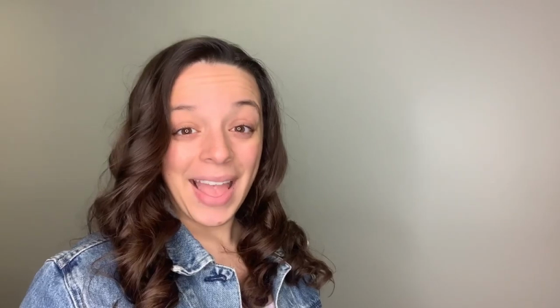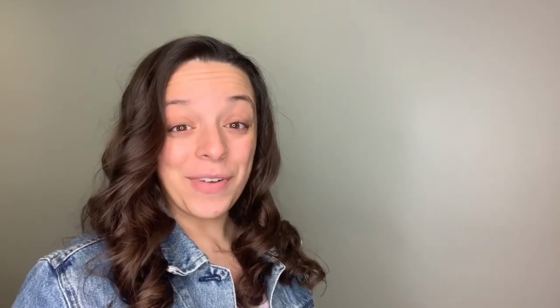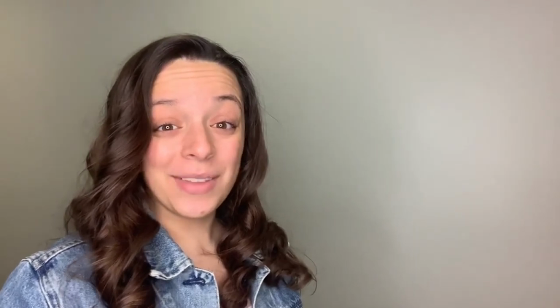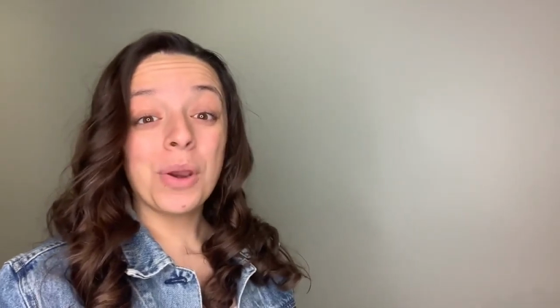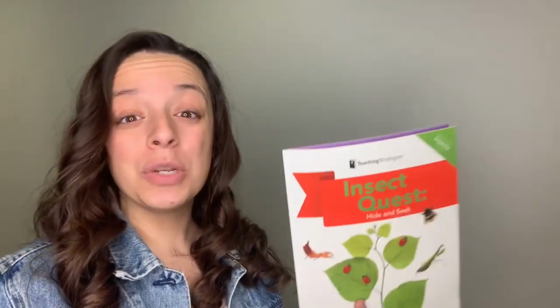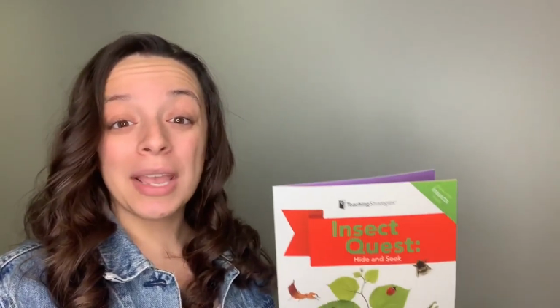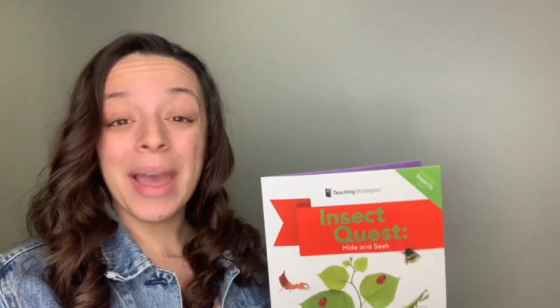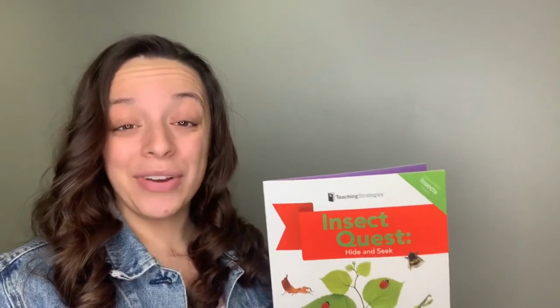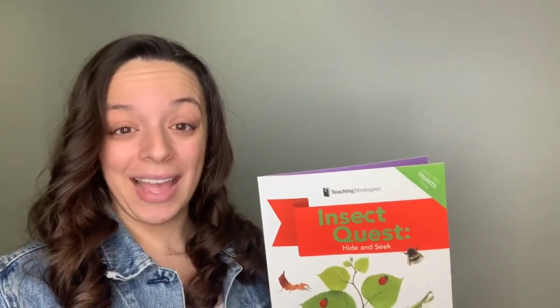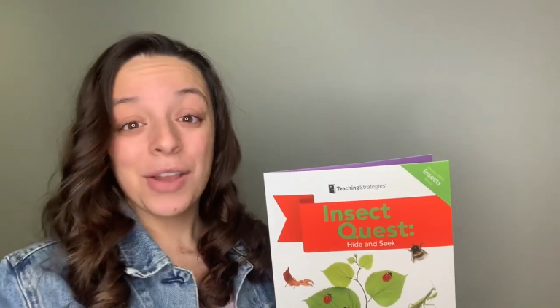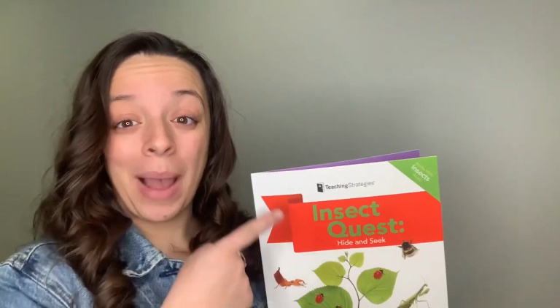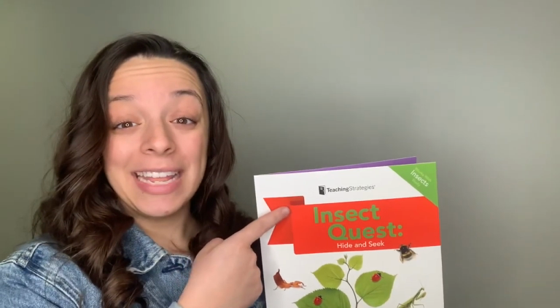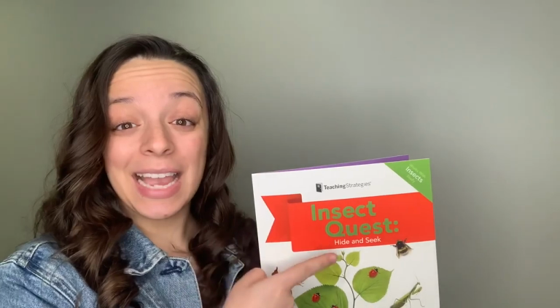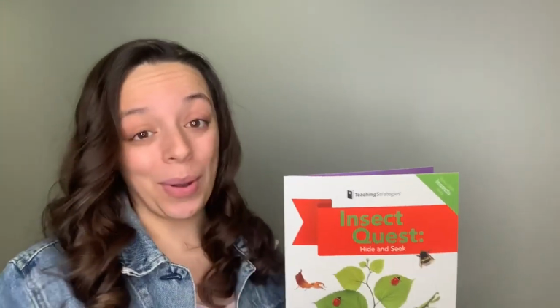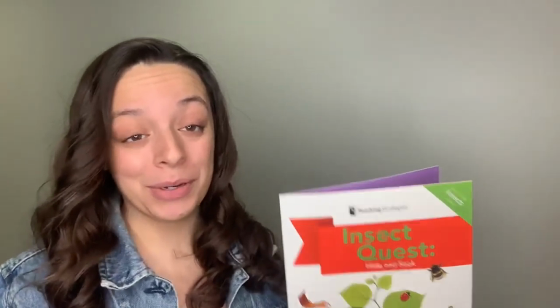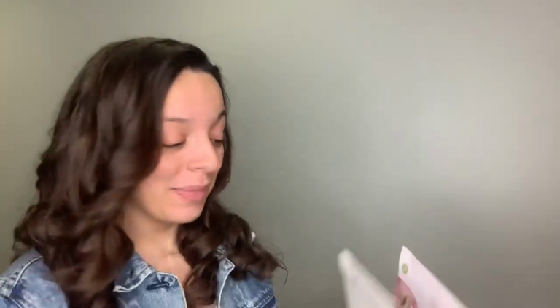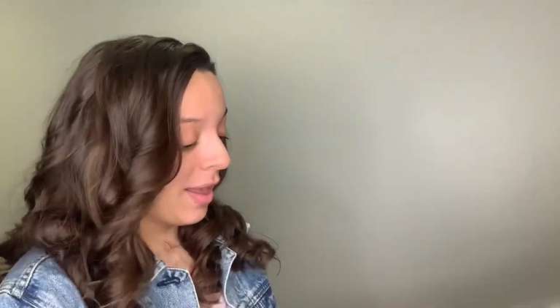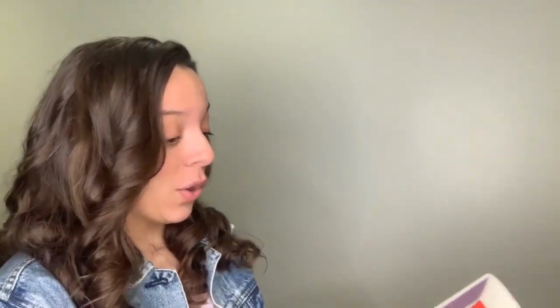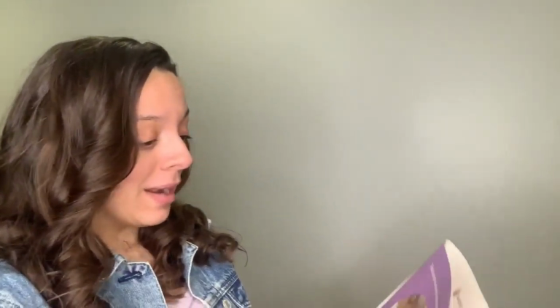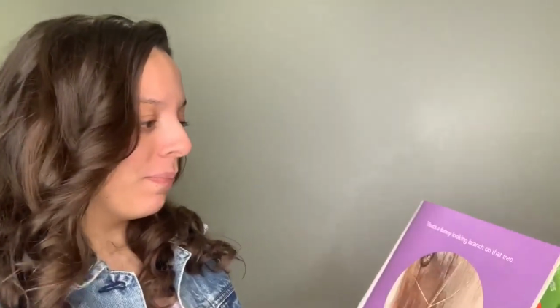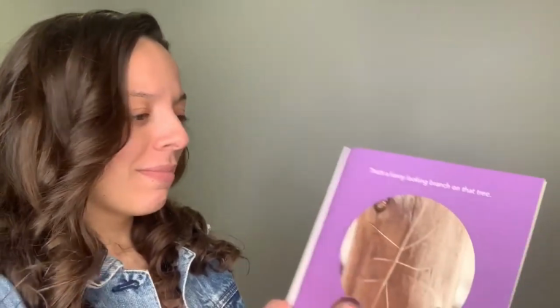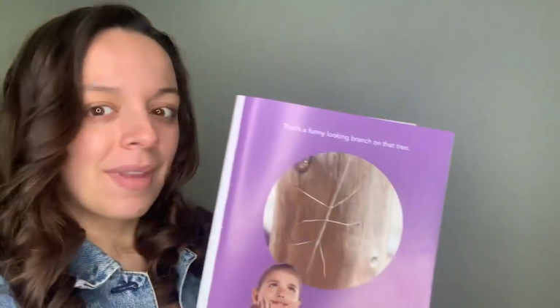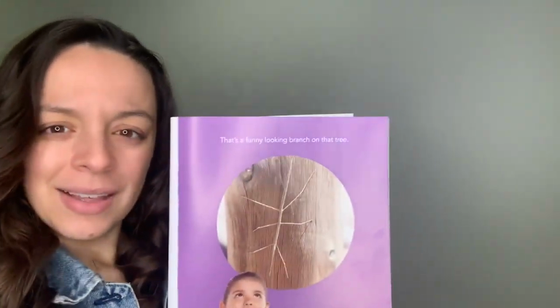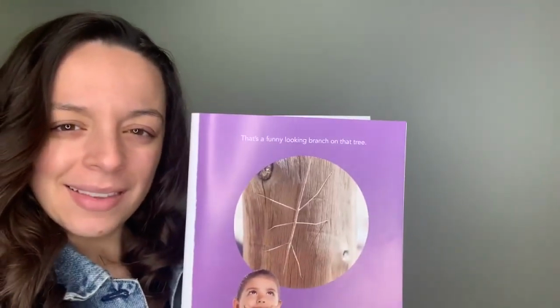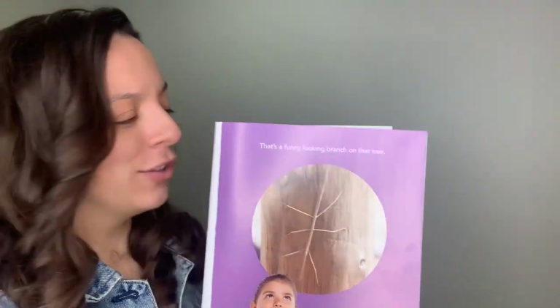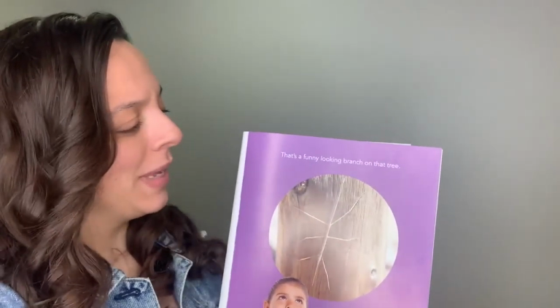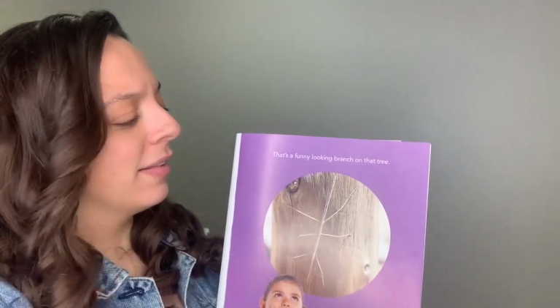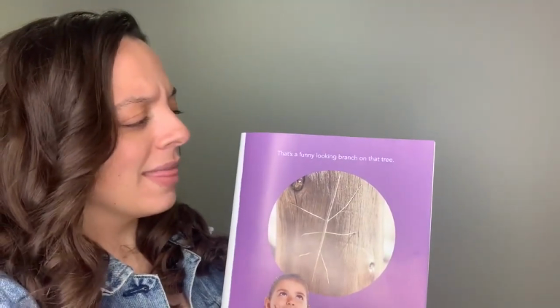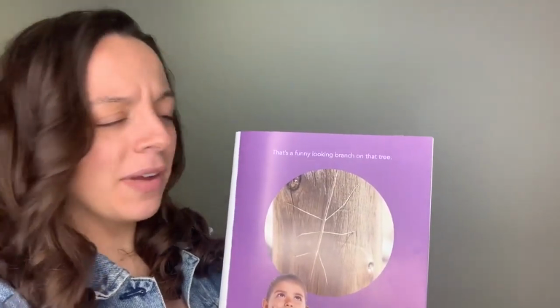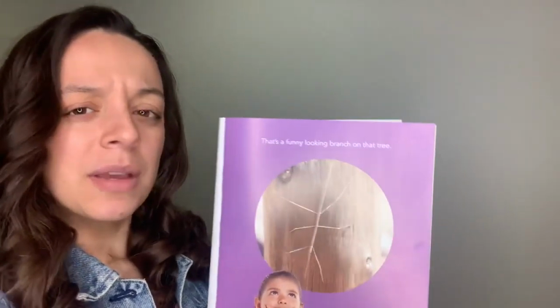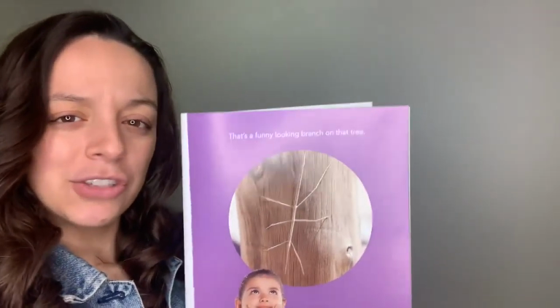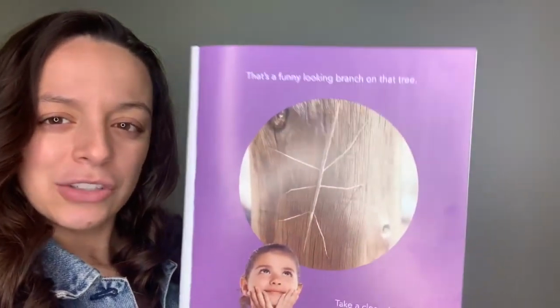Hi friends! We are going to be talking about another insect from our insect quest book. As I open it up, take a look at this page. It says, that's a funny looking branch on that tree.